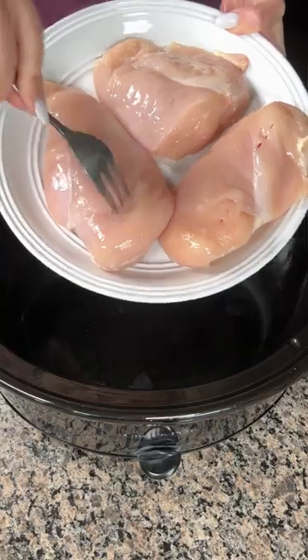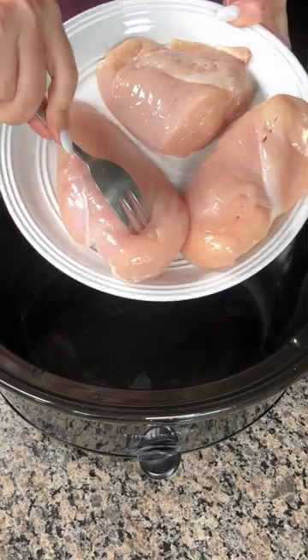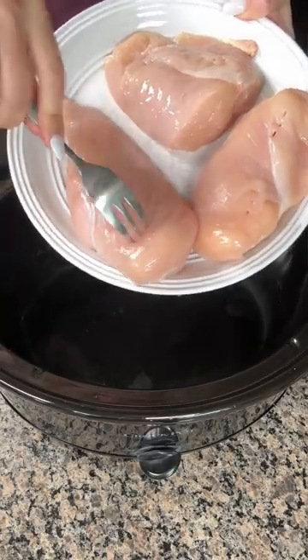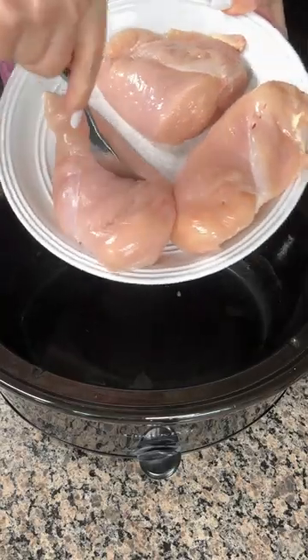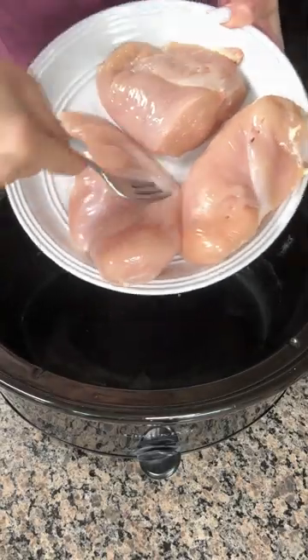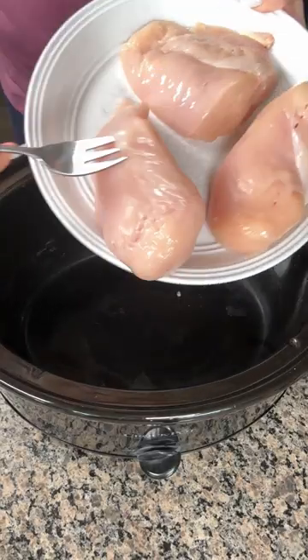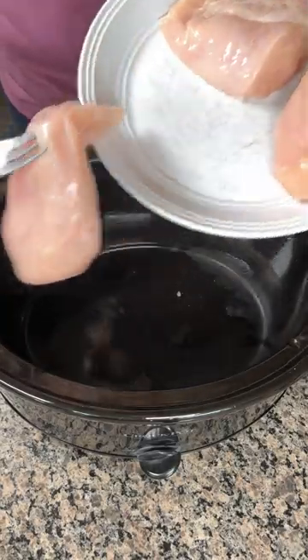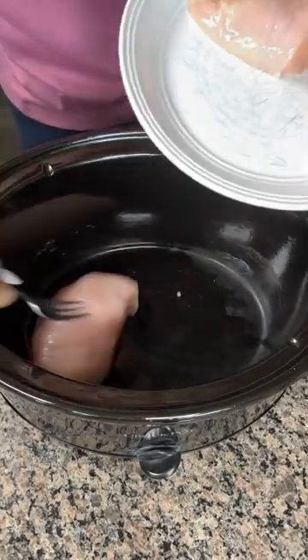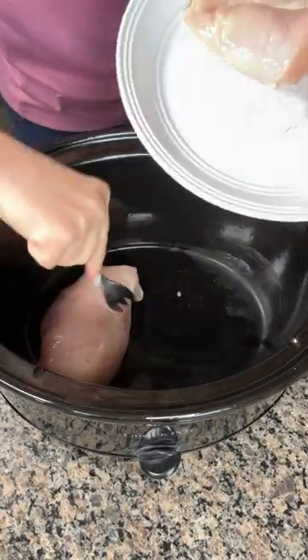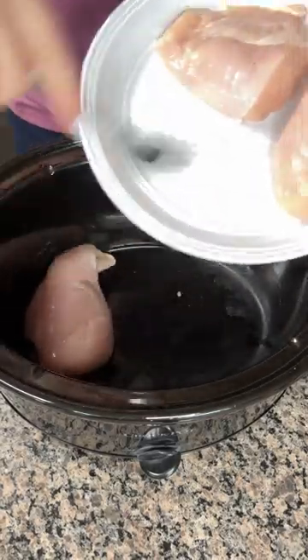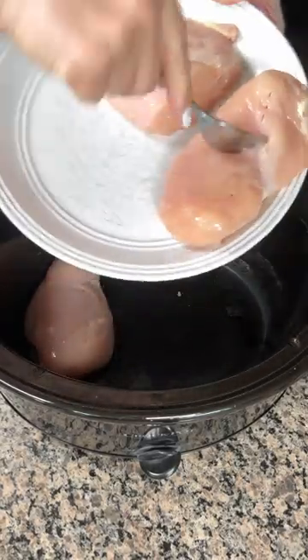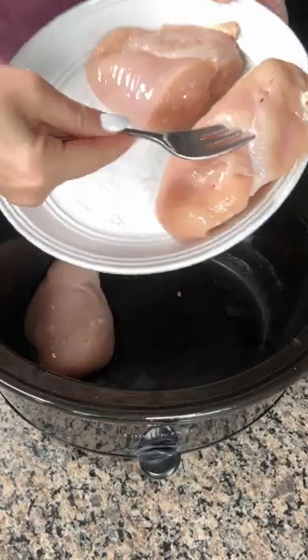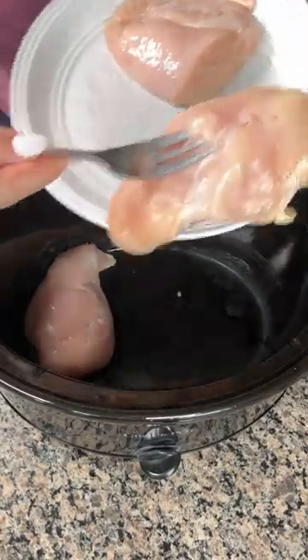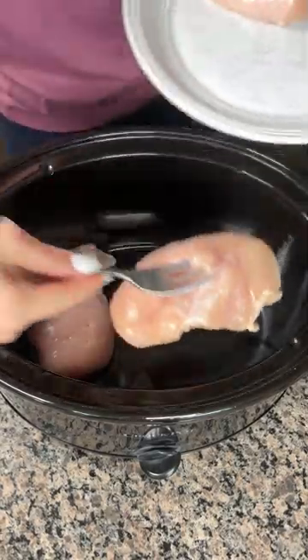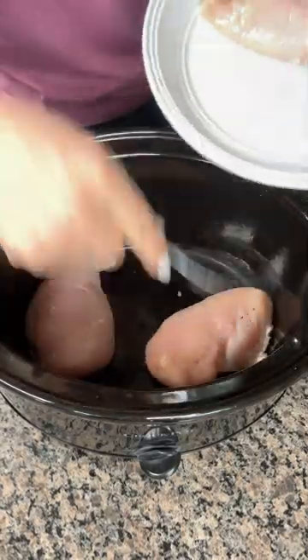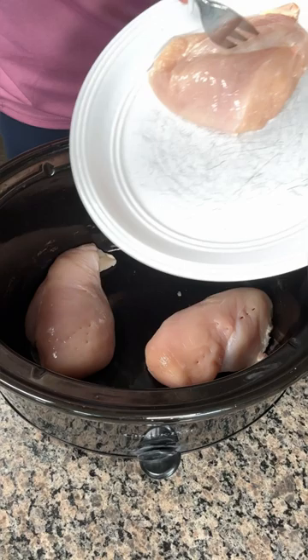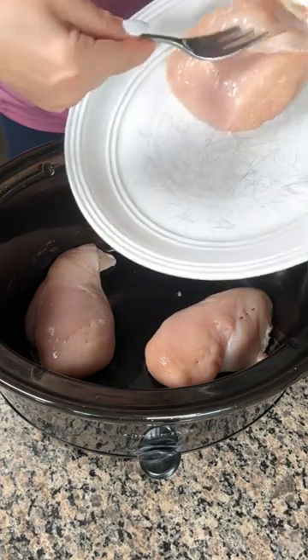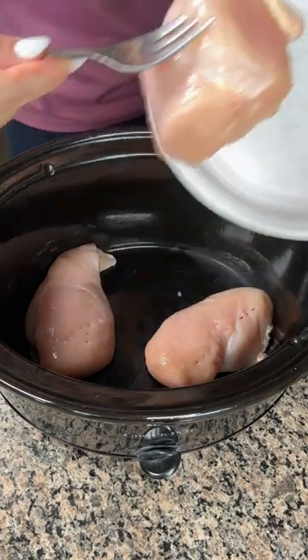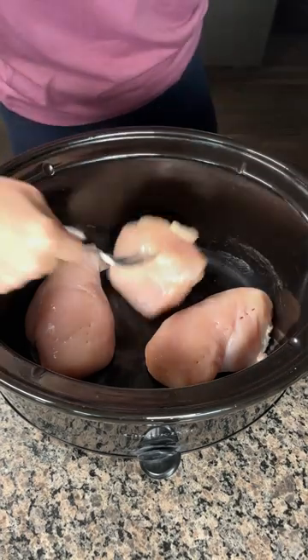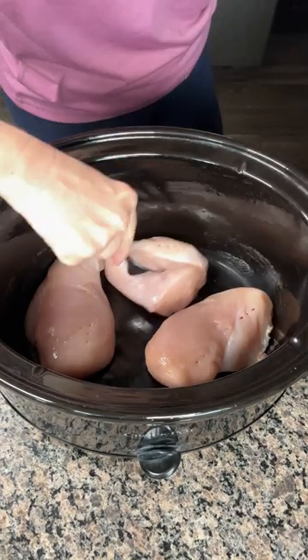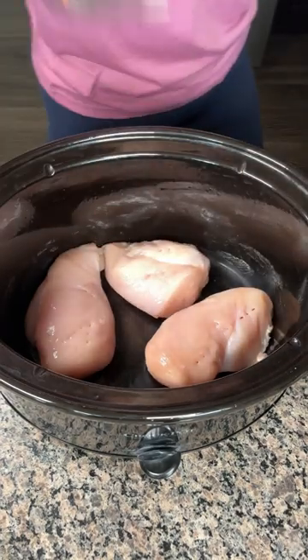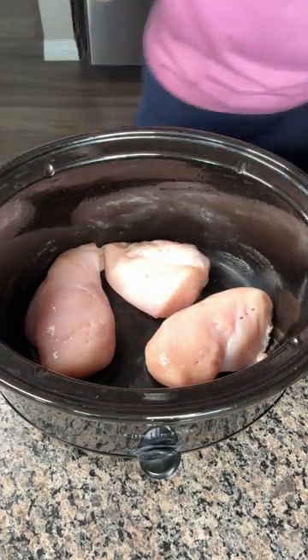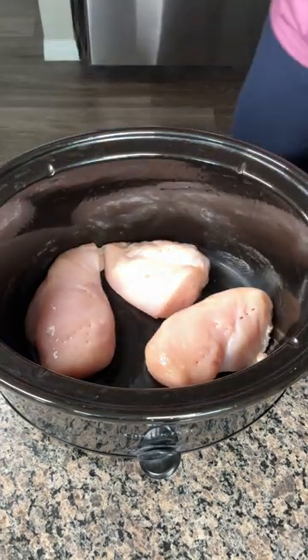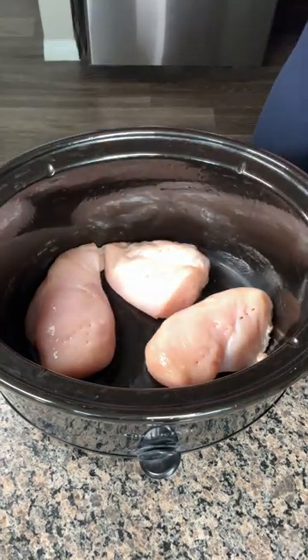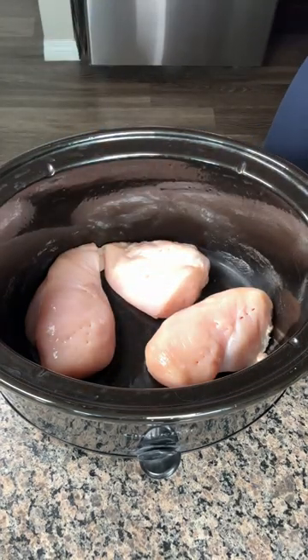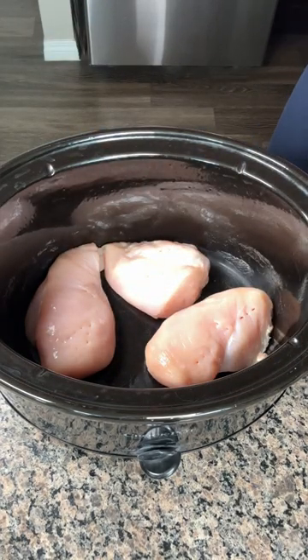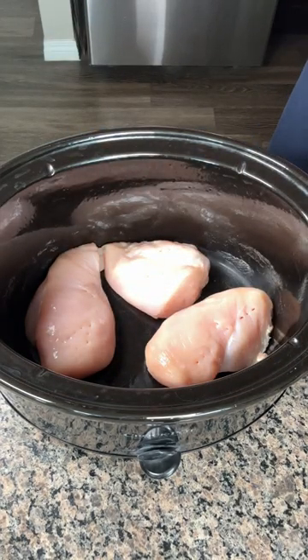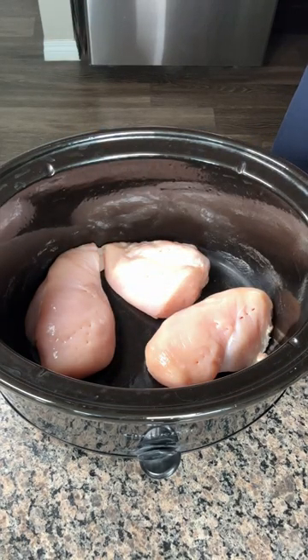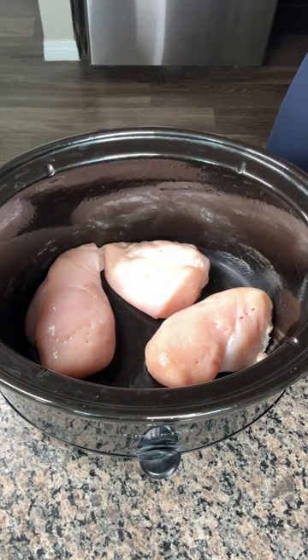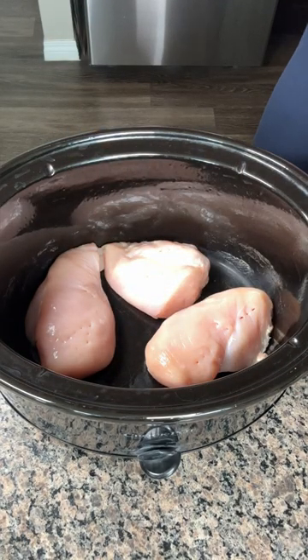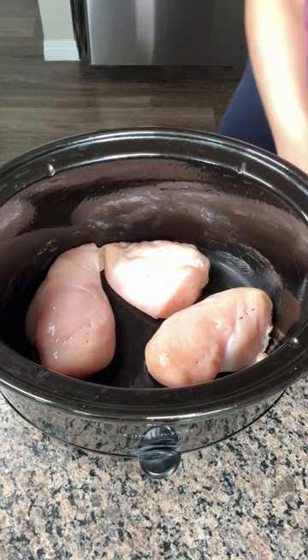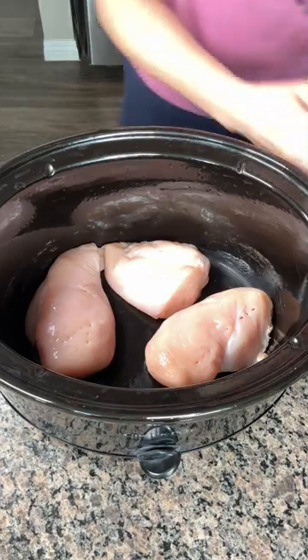All right, y'all, I have three chicken breasts here. It's about two pounds of chicken, so I'm just going to put this at the bottom of my crock pot, like so. Nice and easy. Next, what we have to do is season our chicken.